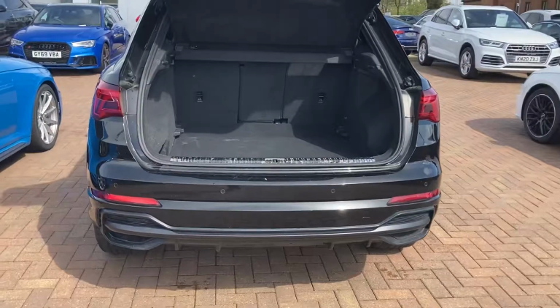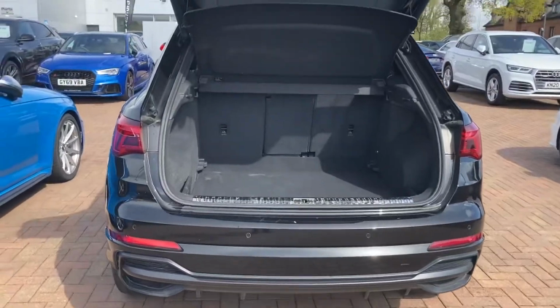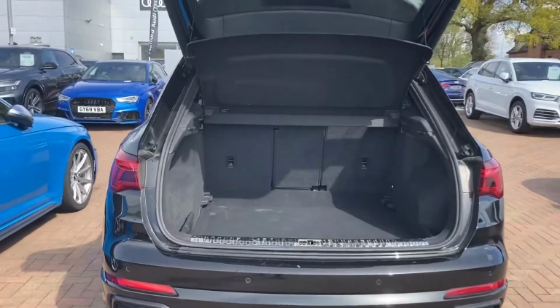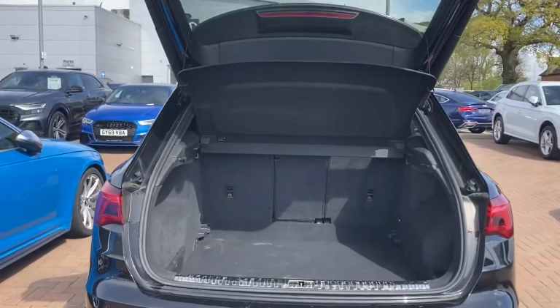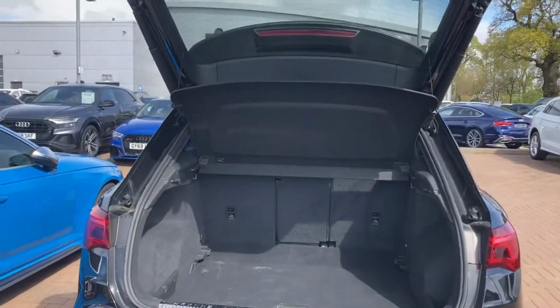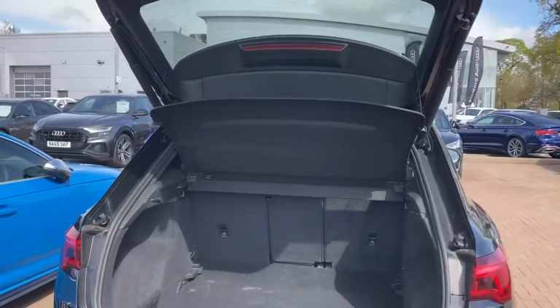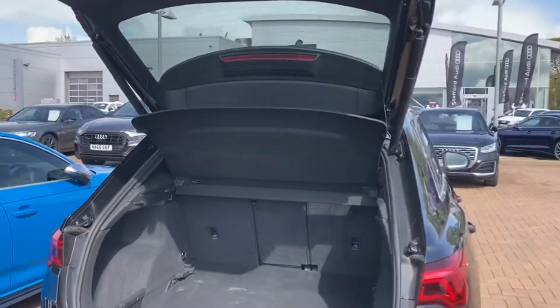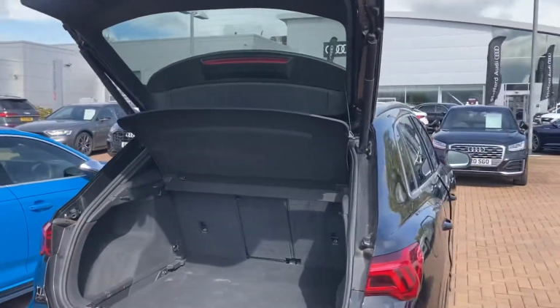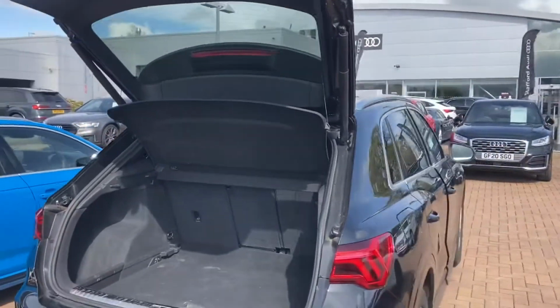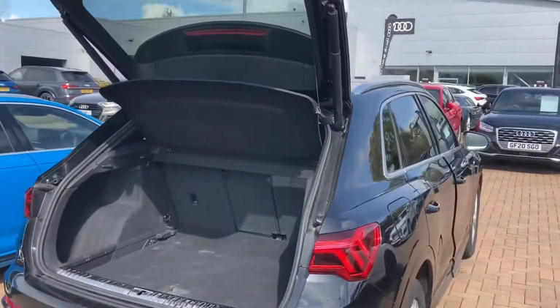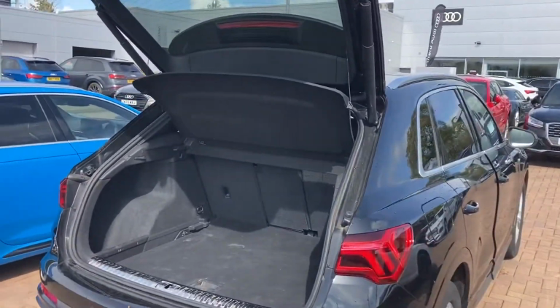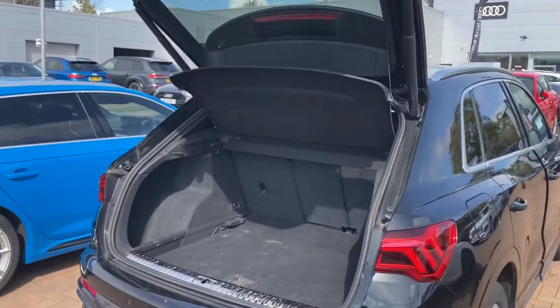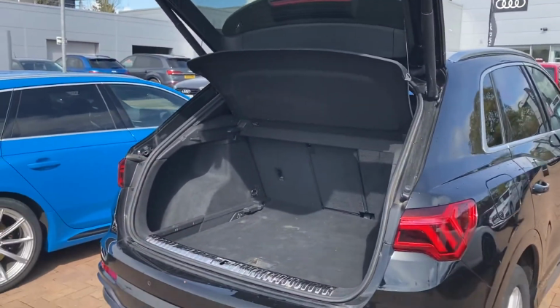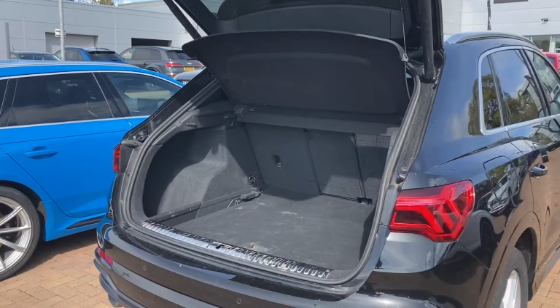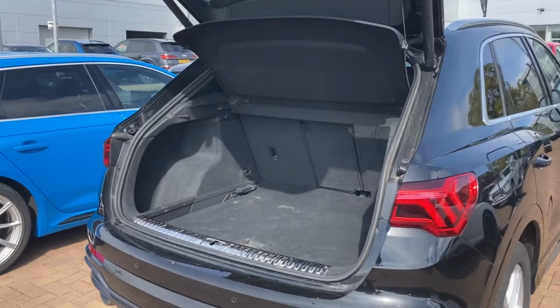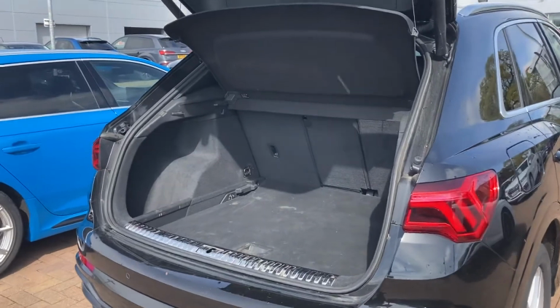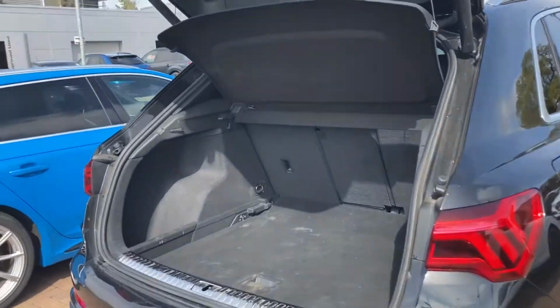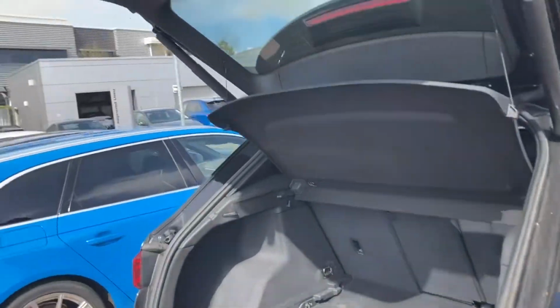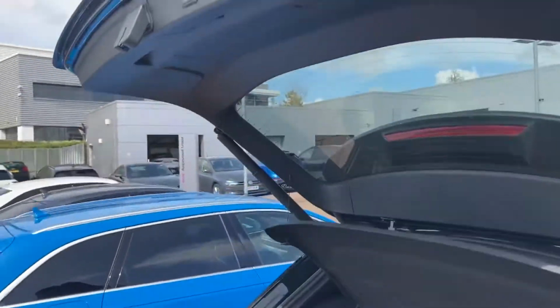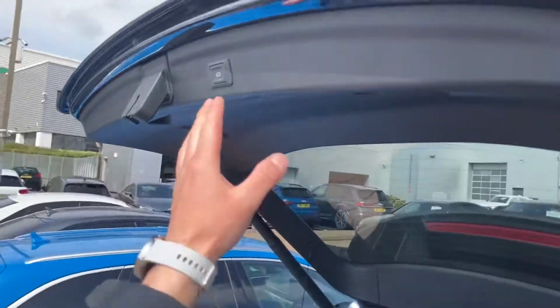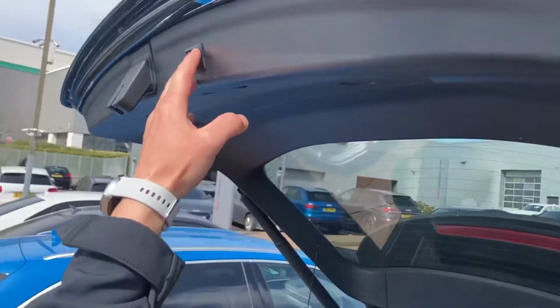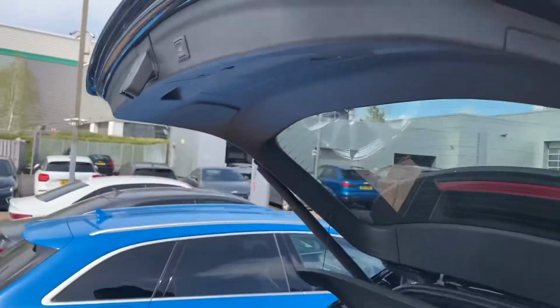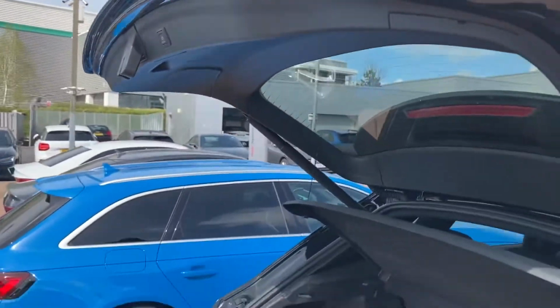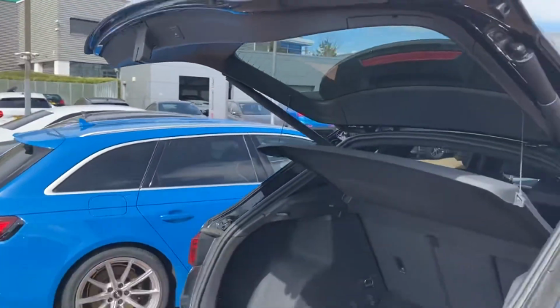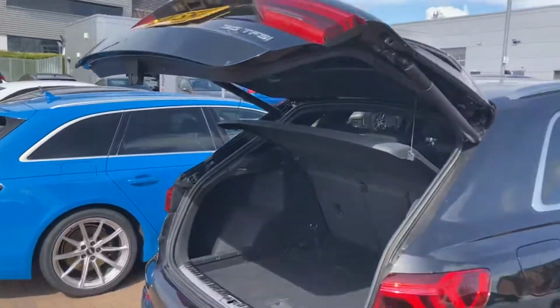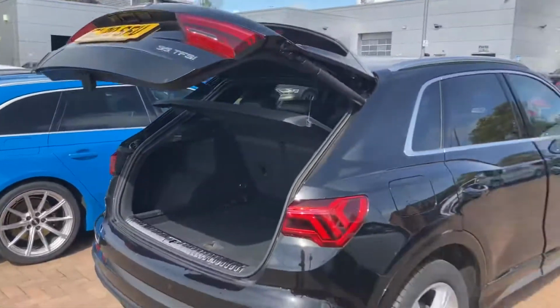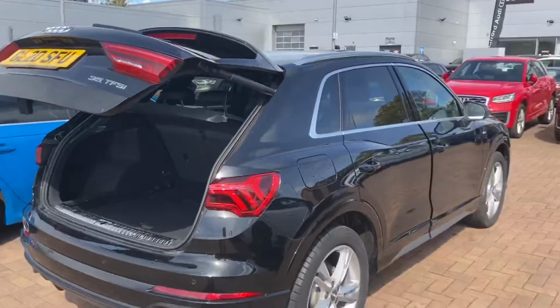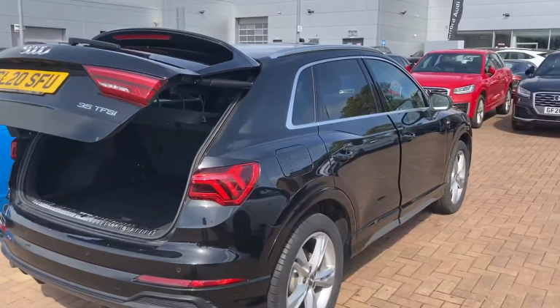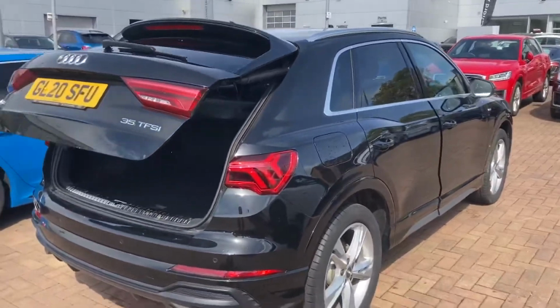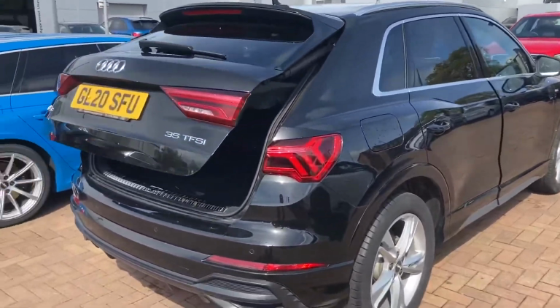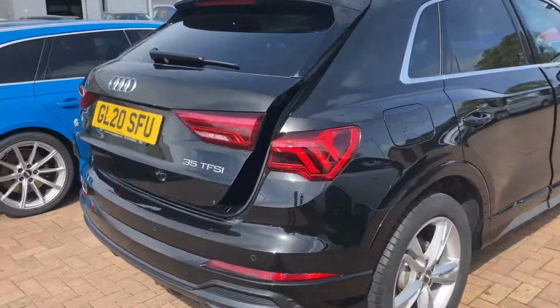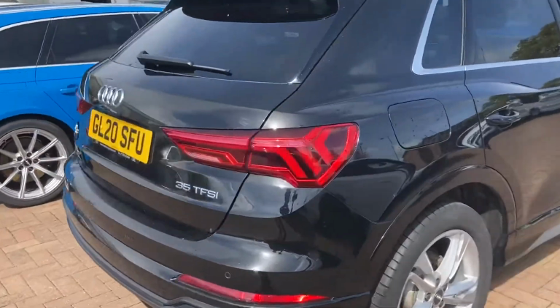As you can see here, we have got an electric tailgate. The boot is really spacious — it can hold approximately 13 carry-on suitcases, ideal for when we can go on holiday again.